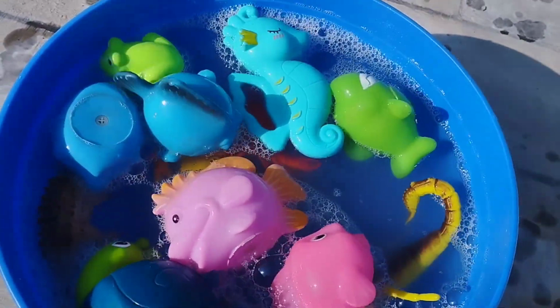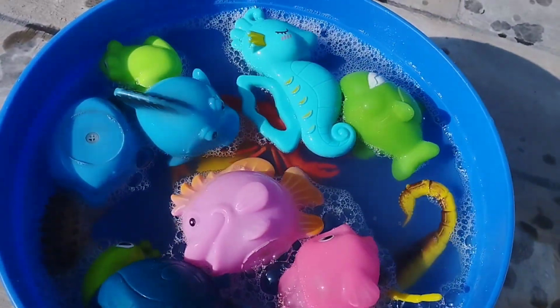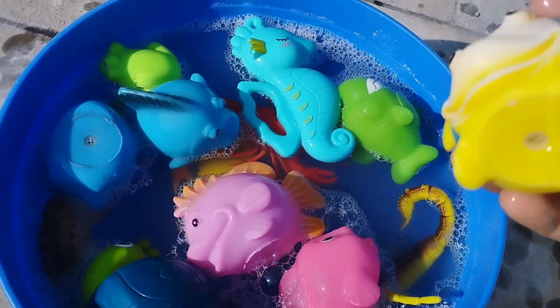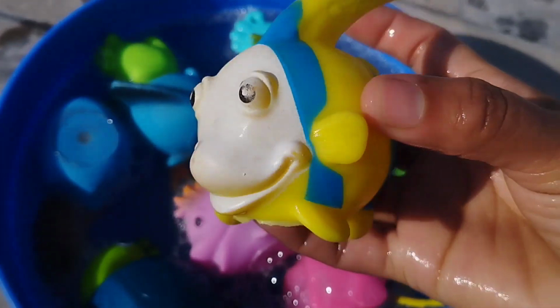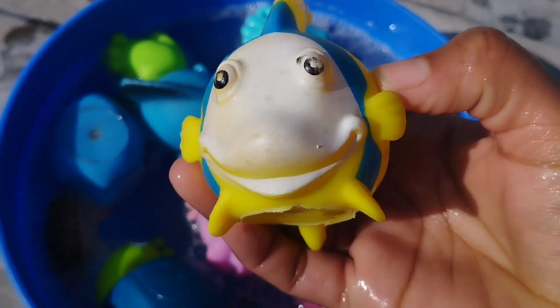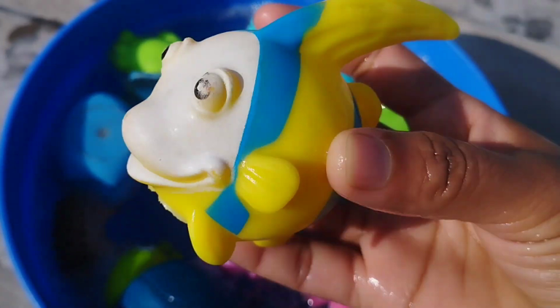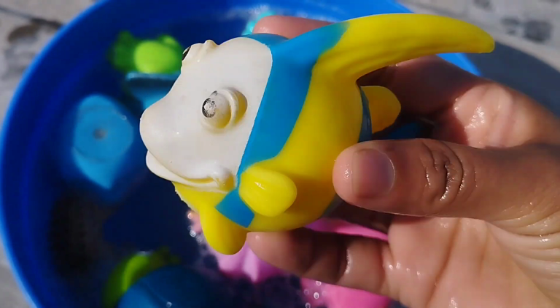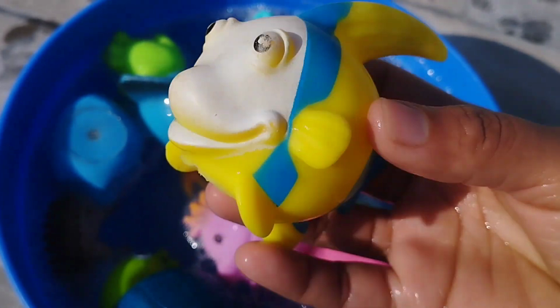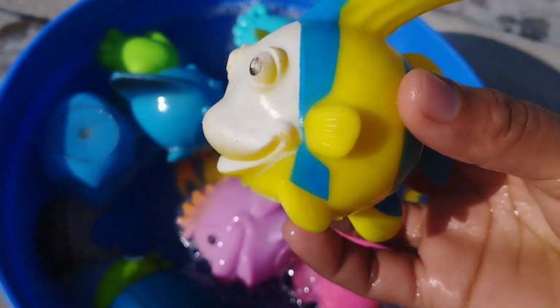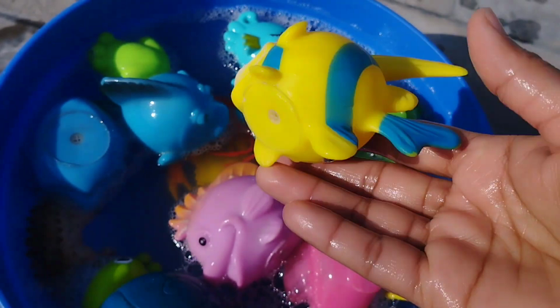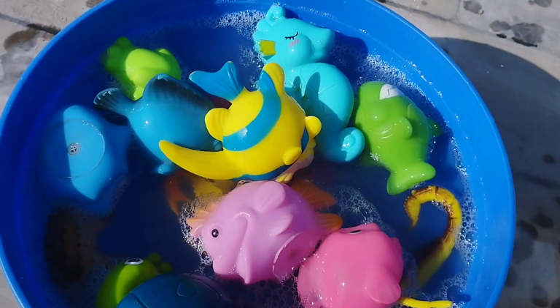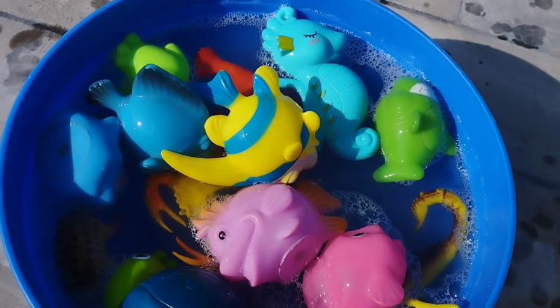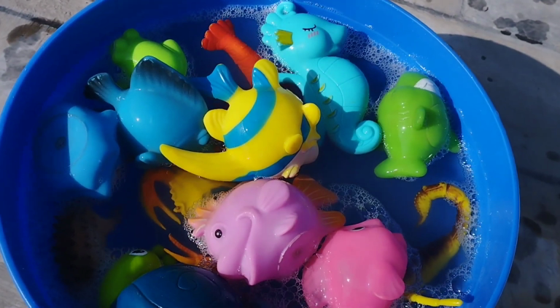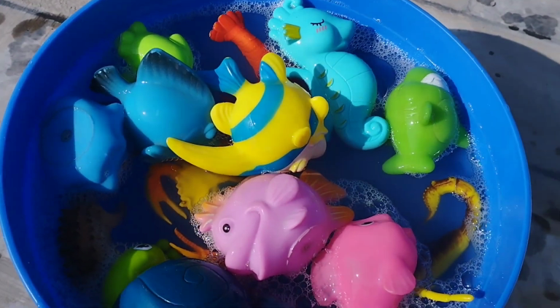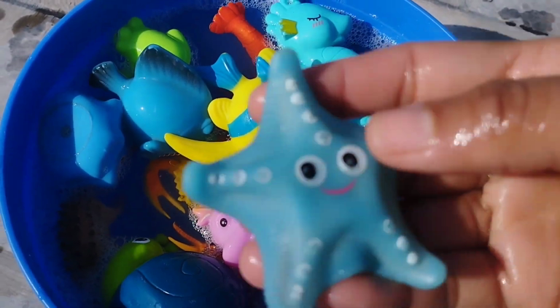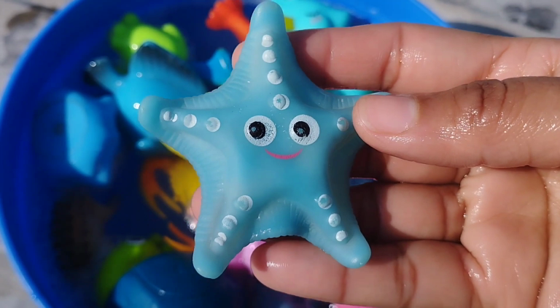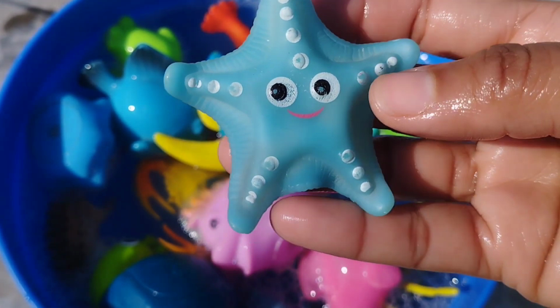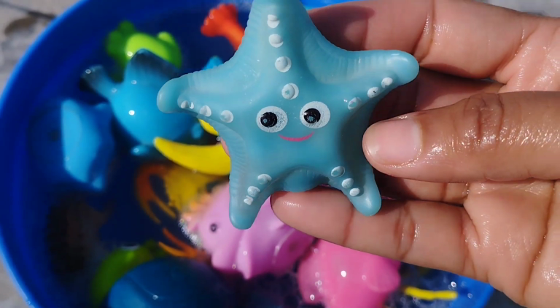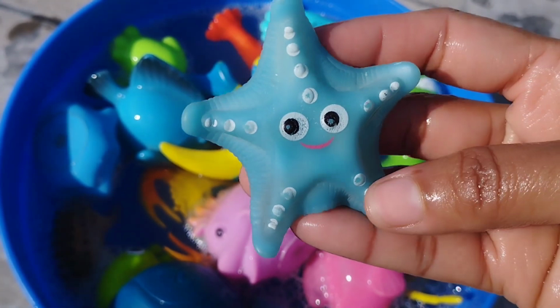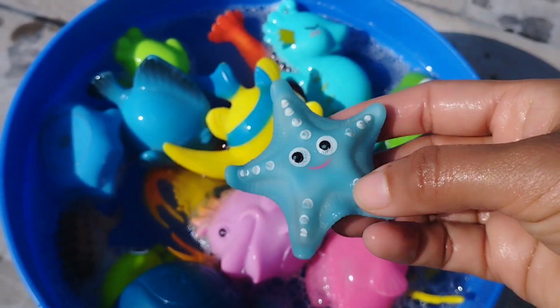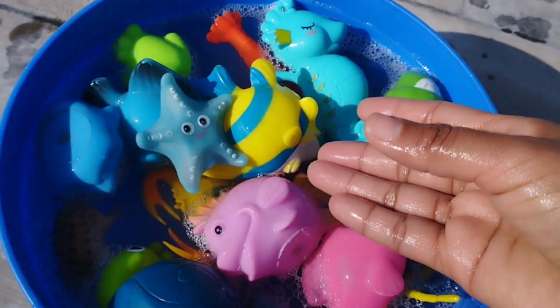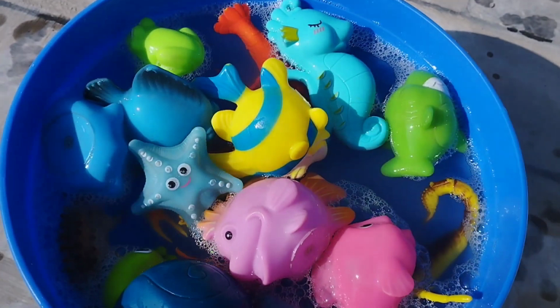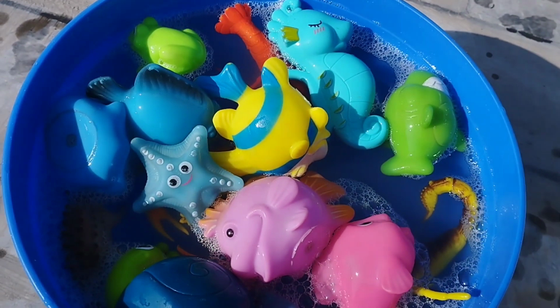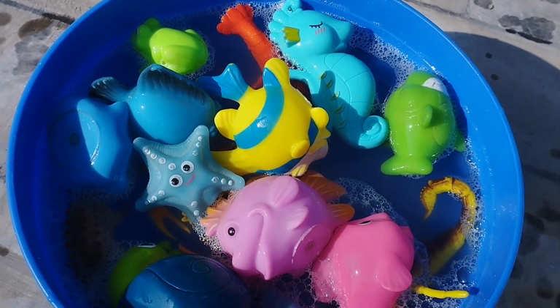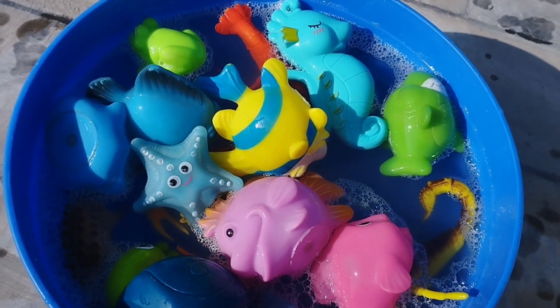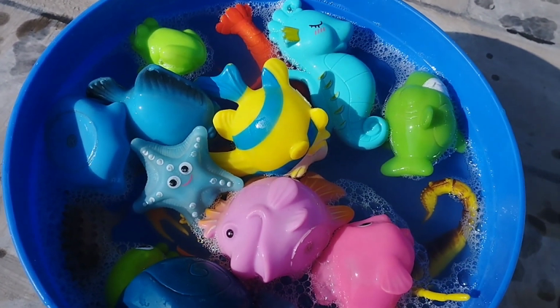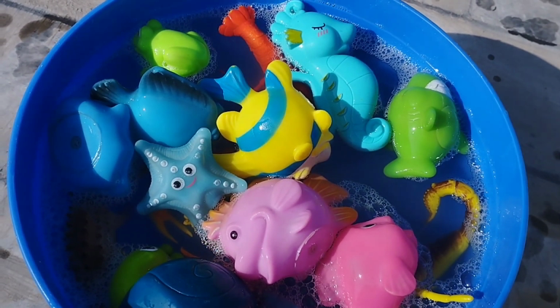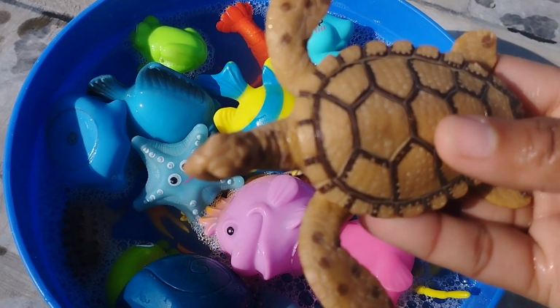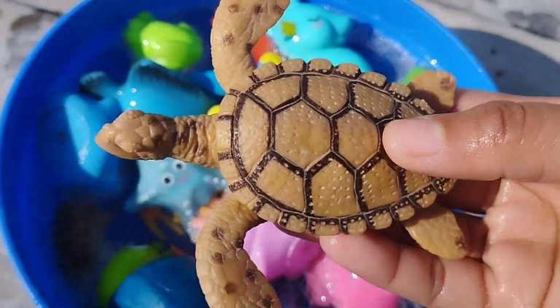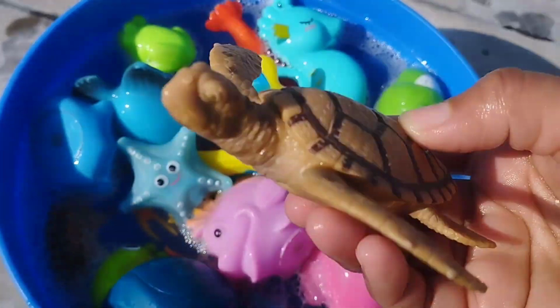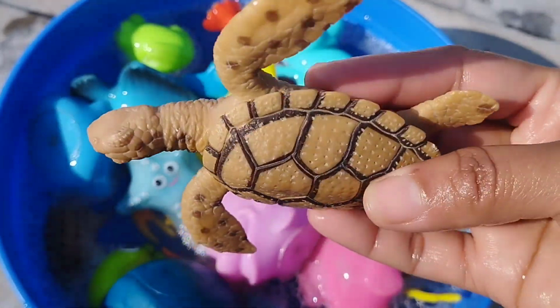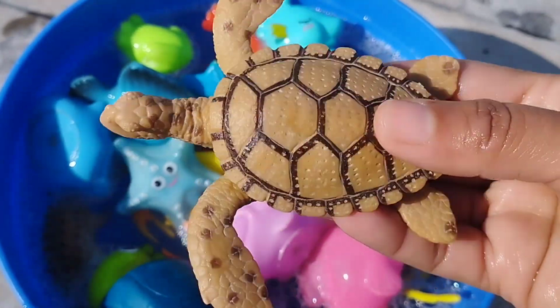The next one is a queen parrot fish. A turtle. This is a starfish. This is a fish.